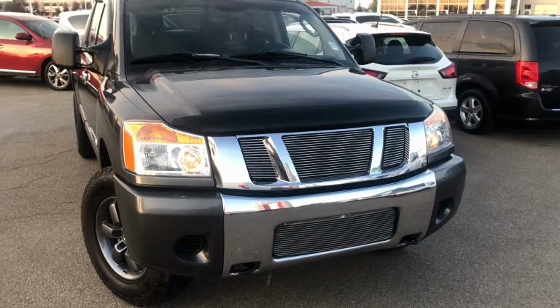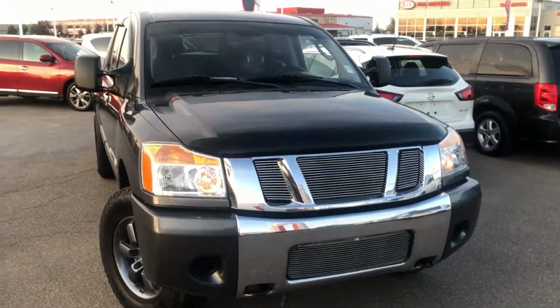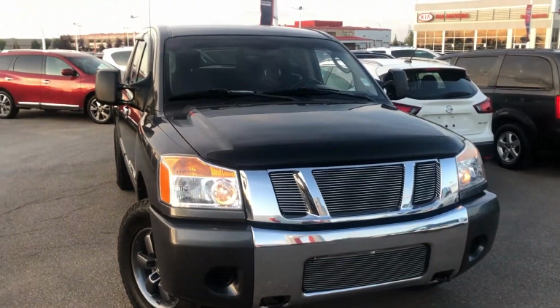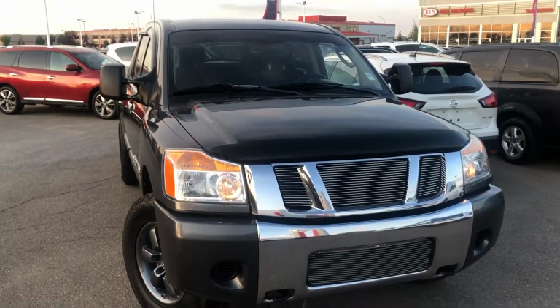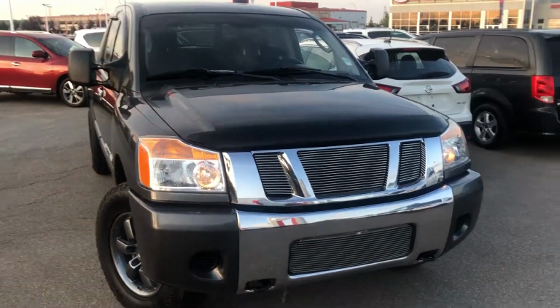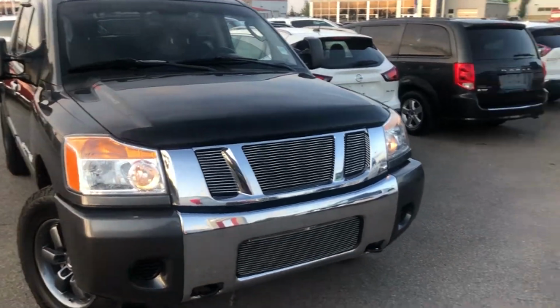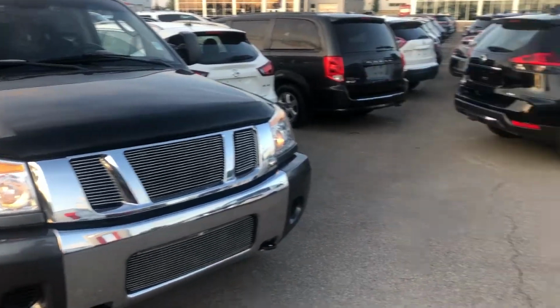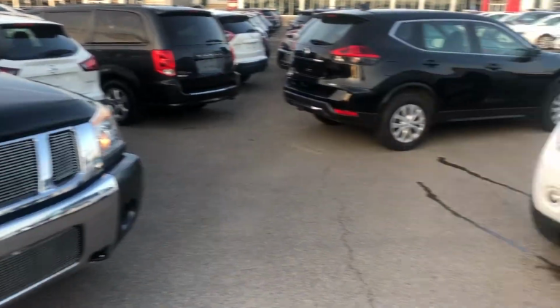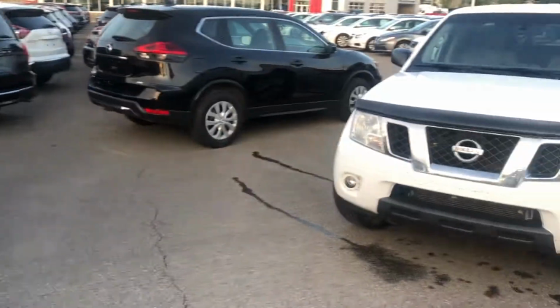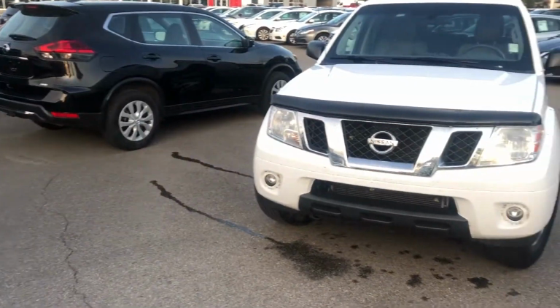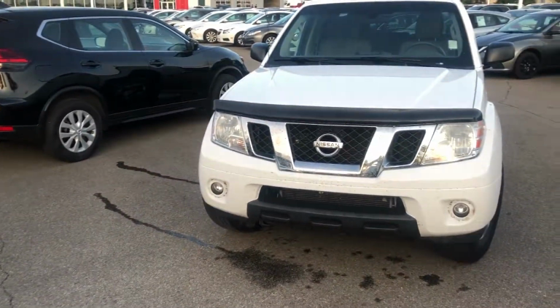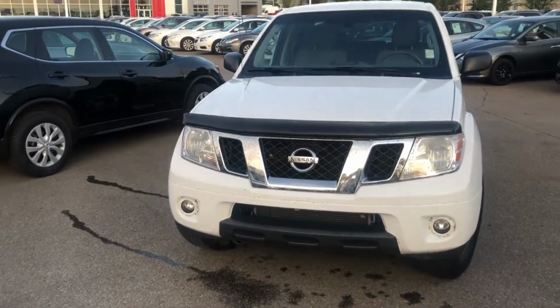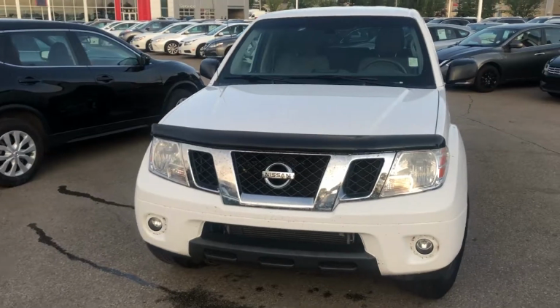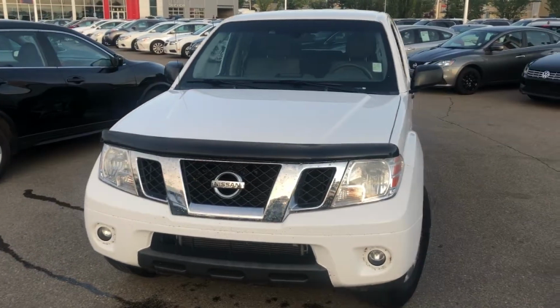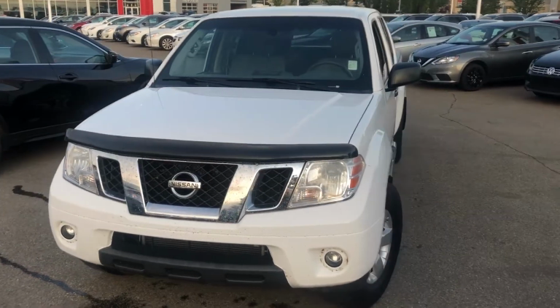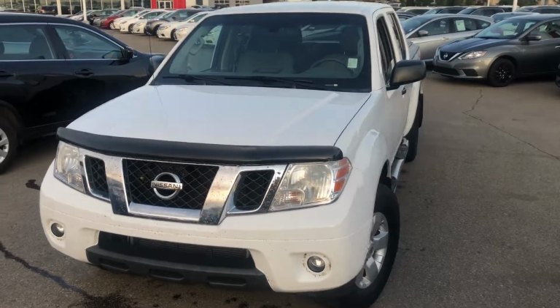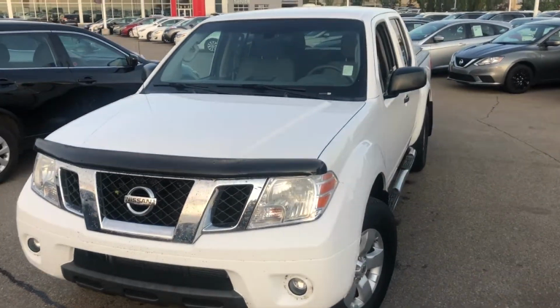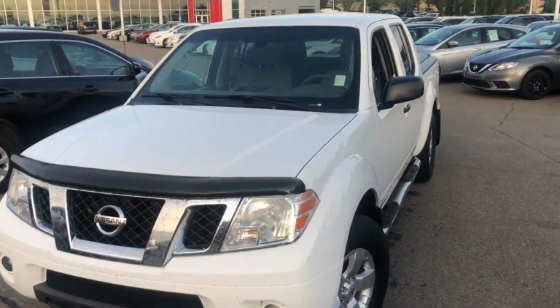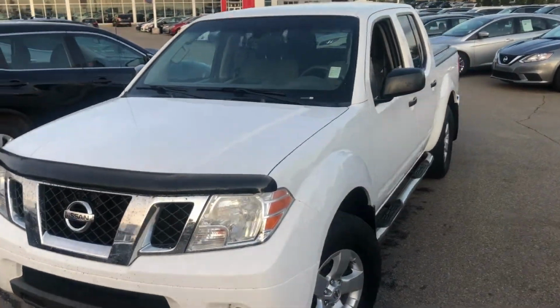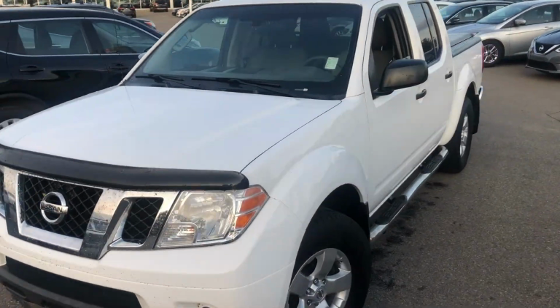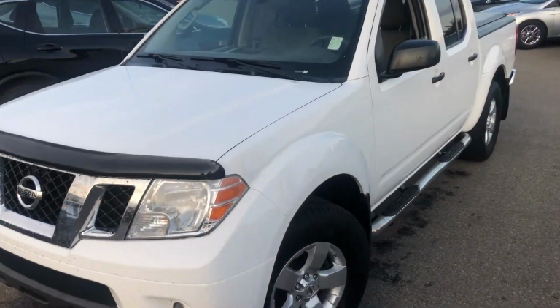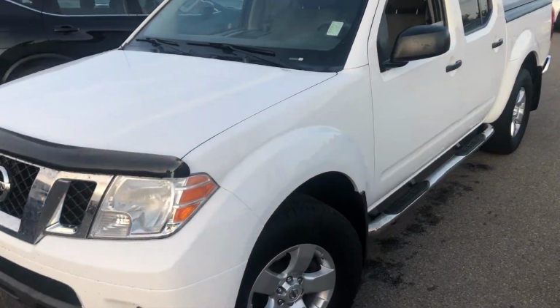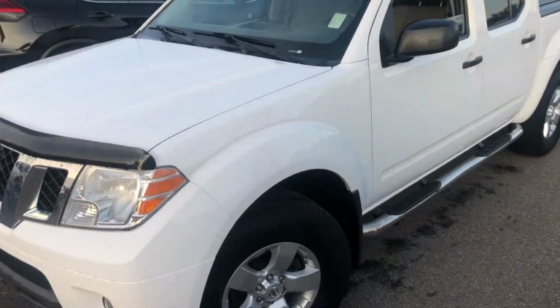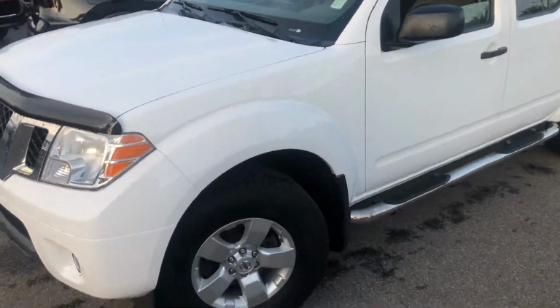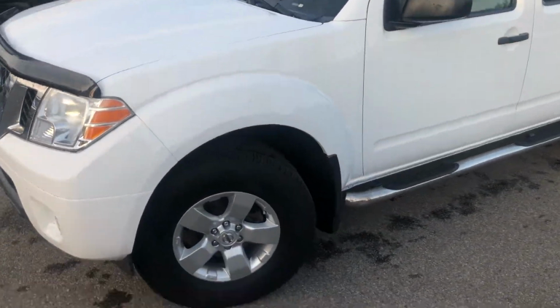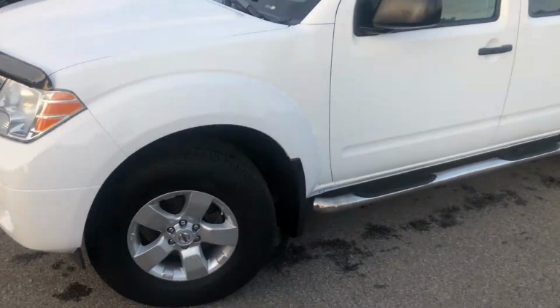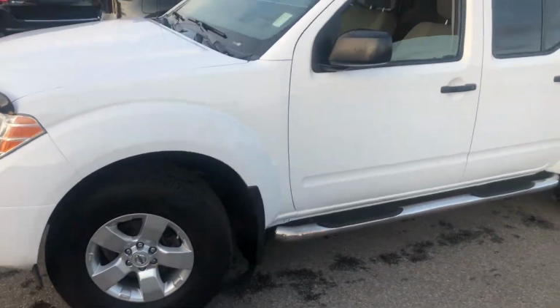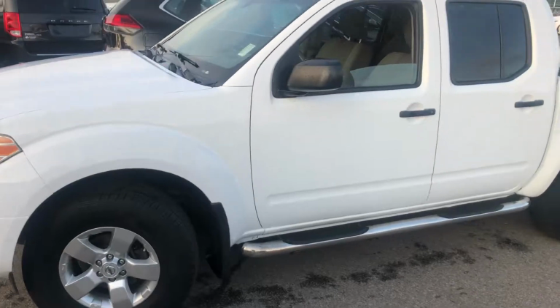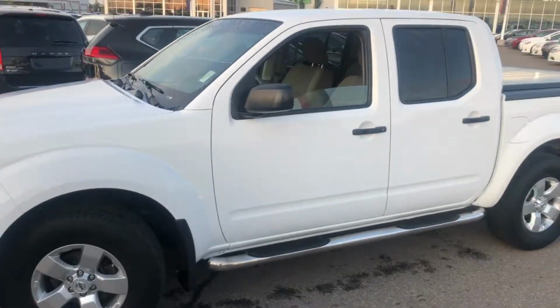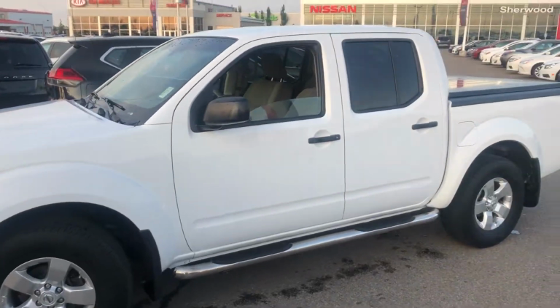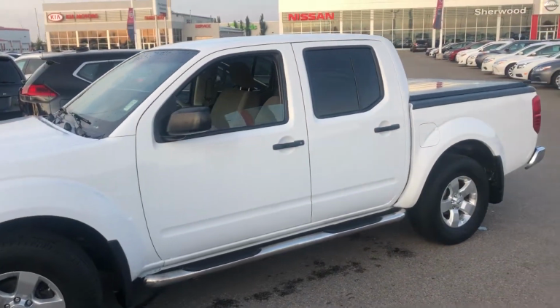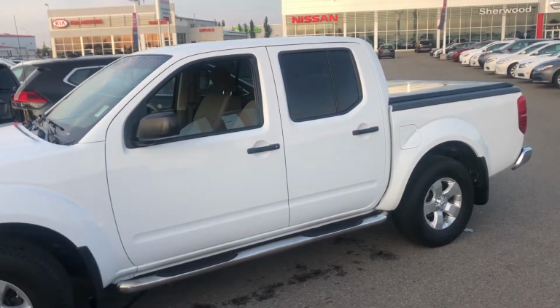Hey Heather, it's Ali from Sherwood Nissan. The Frontier that you inquired about was actually sold, so I just want to show you two similar trucks that were in the same price range.